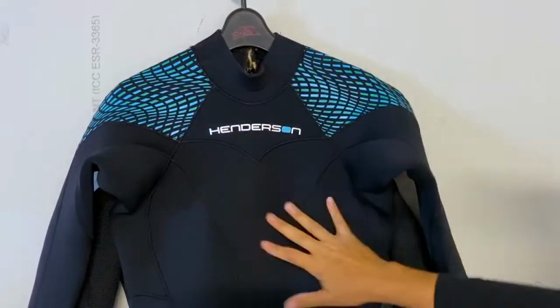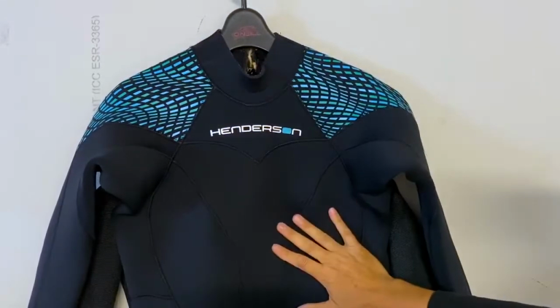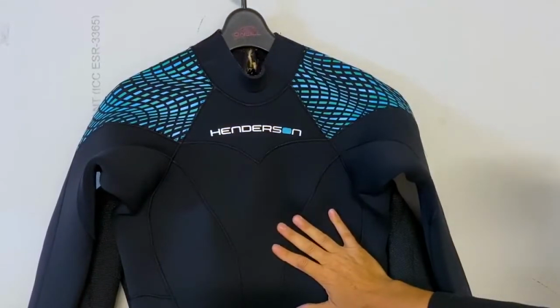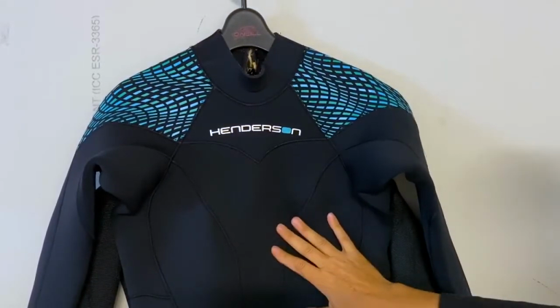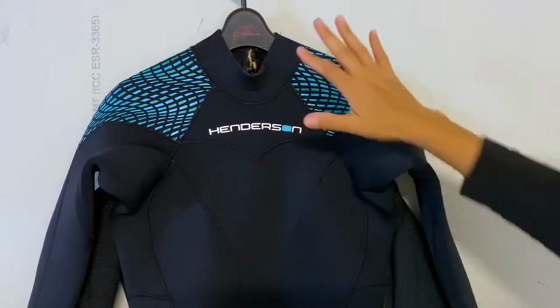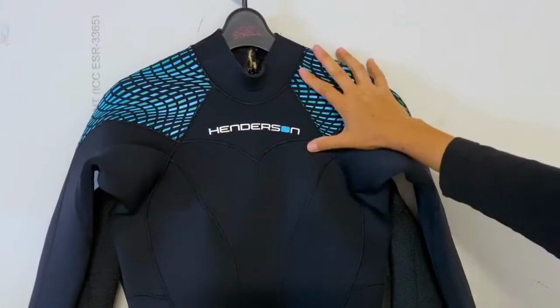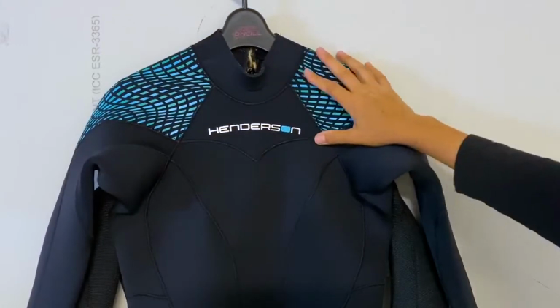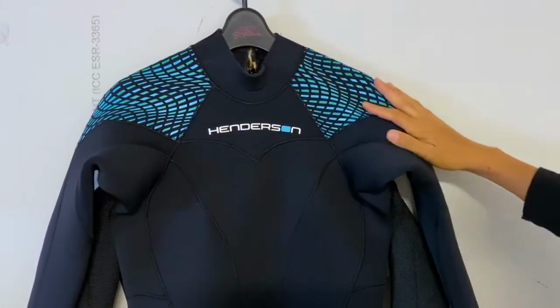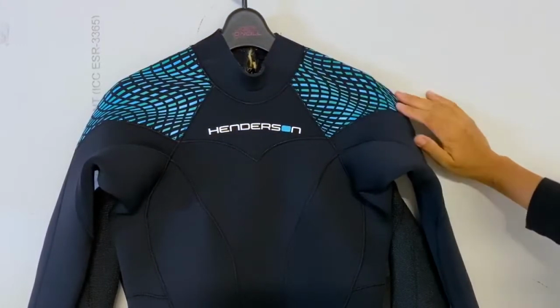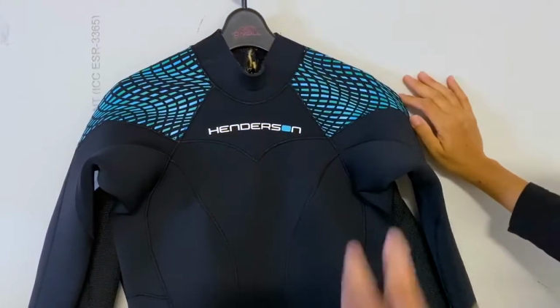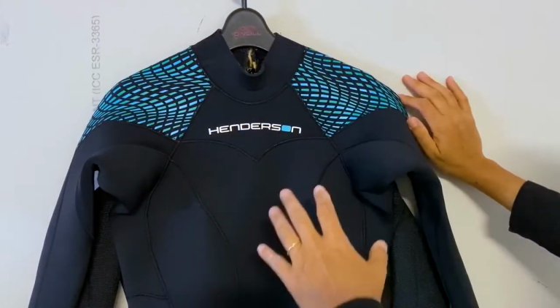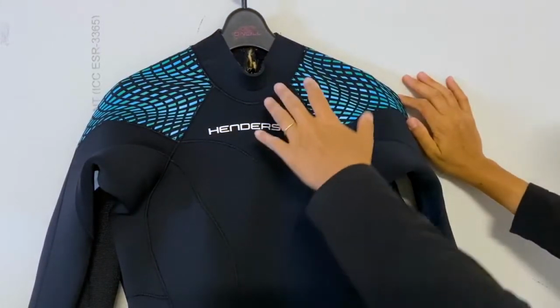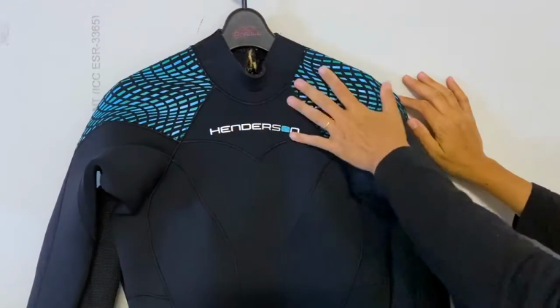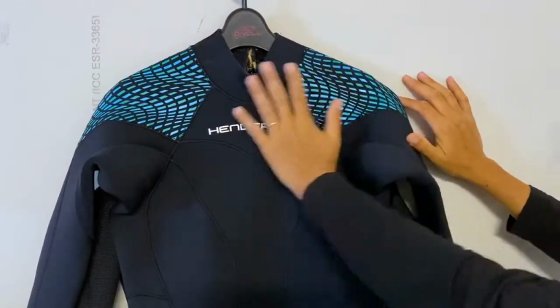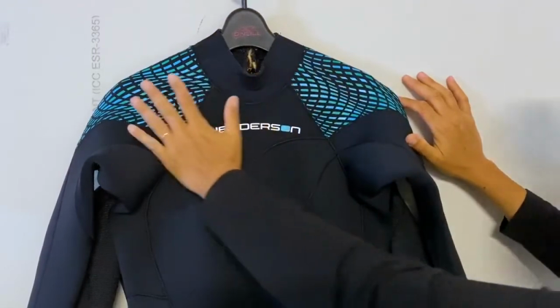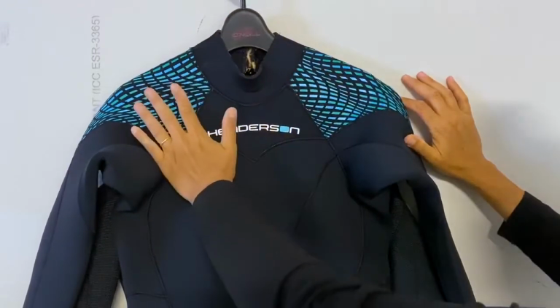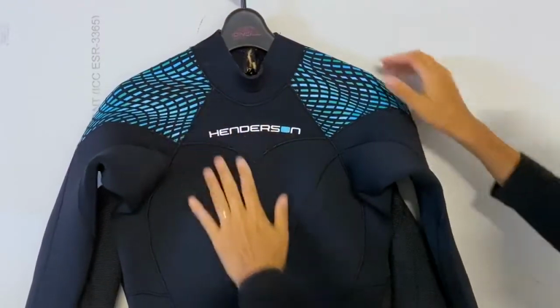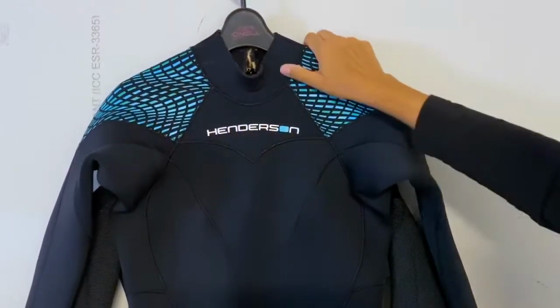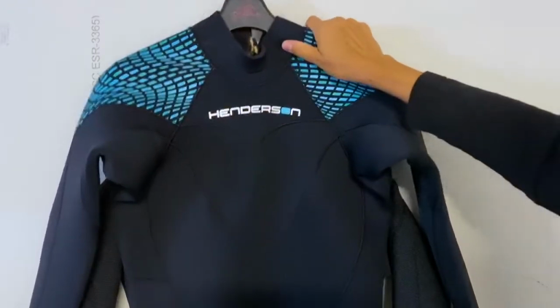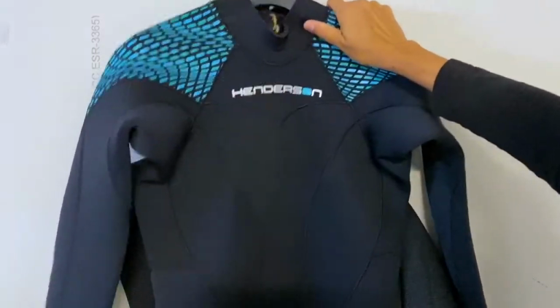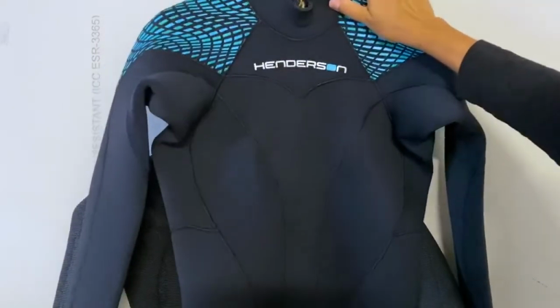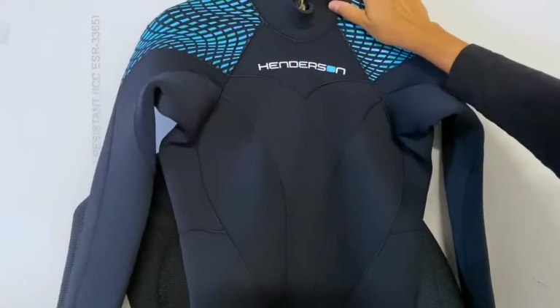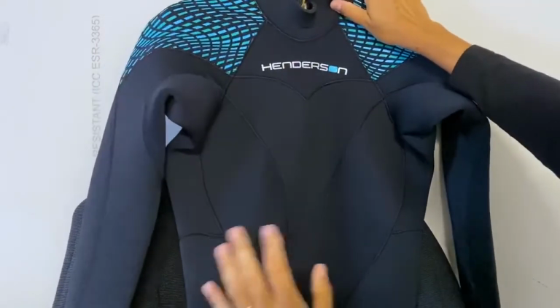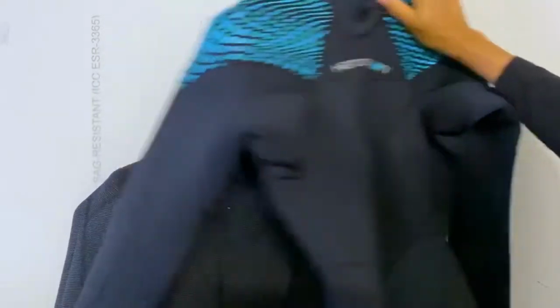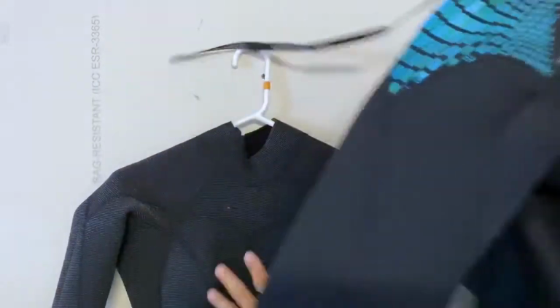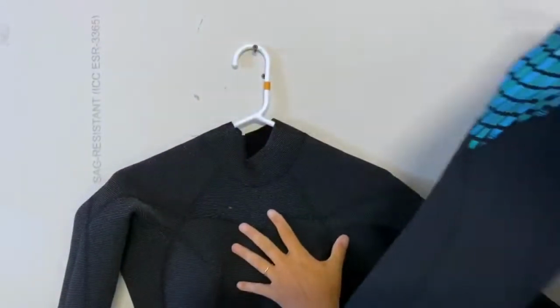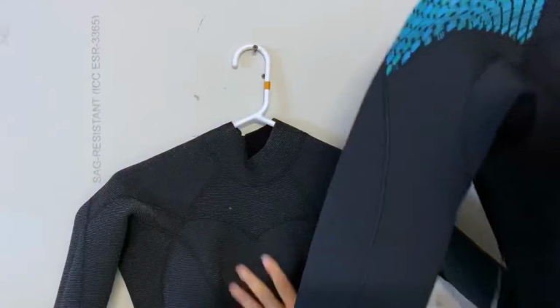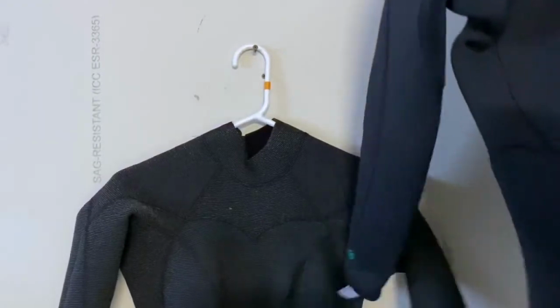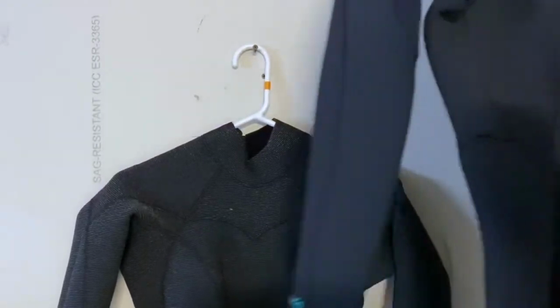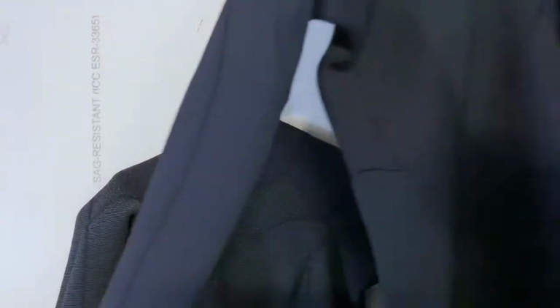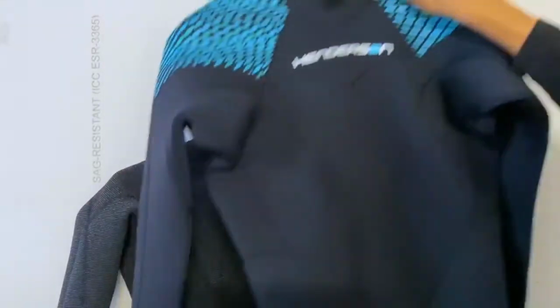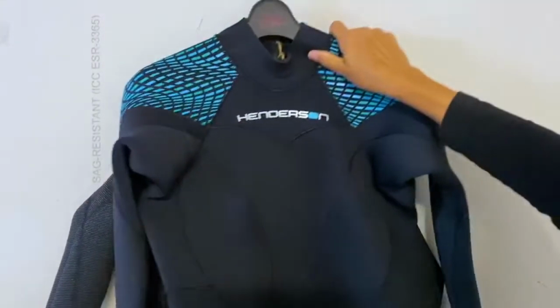Let's jump right in. This is the 5mm suit. It comes in a 3, 5, and 7. I also have the 3mm, but it's turned inside out, so you'll be able to see the inside of the suit as well.